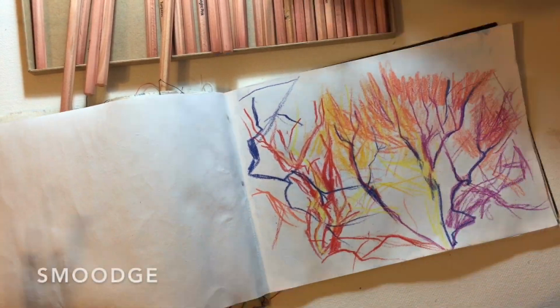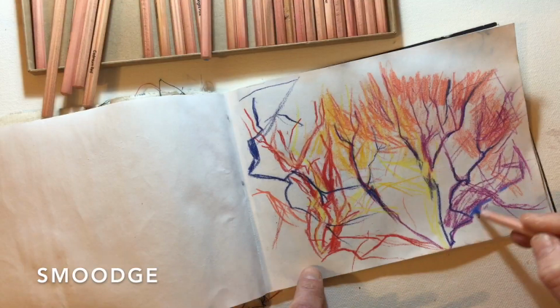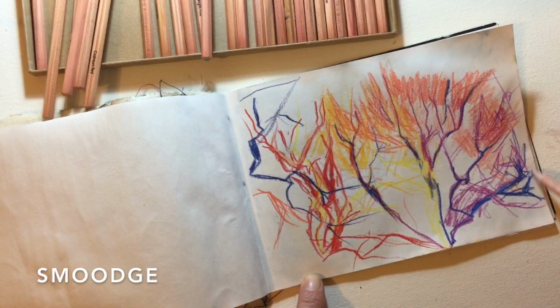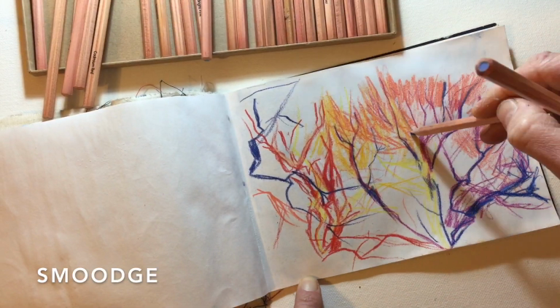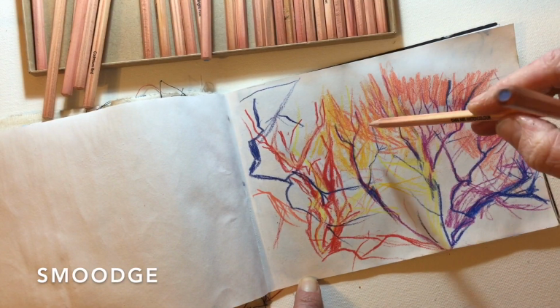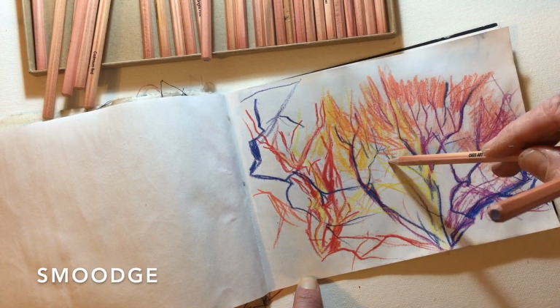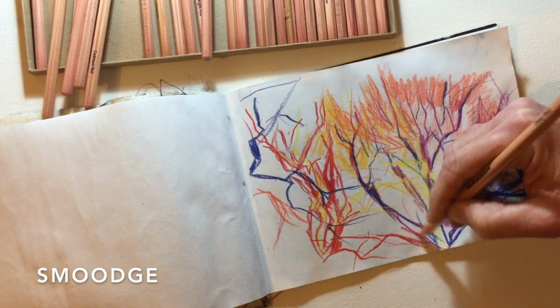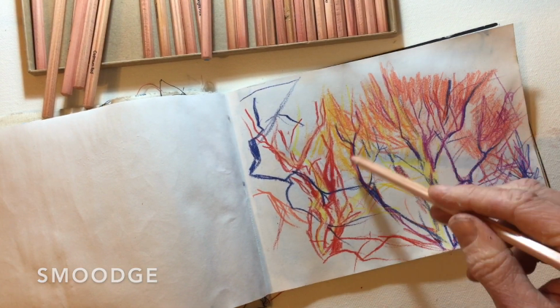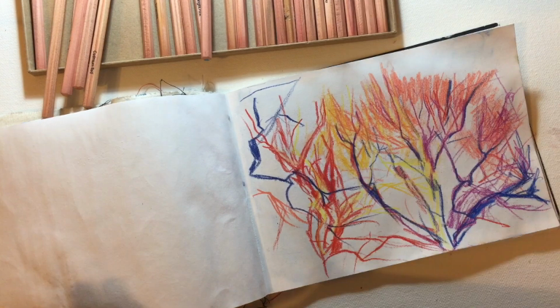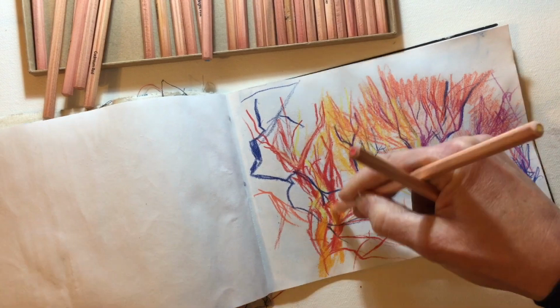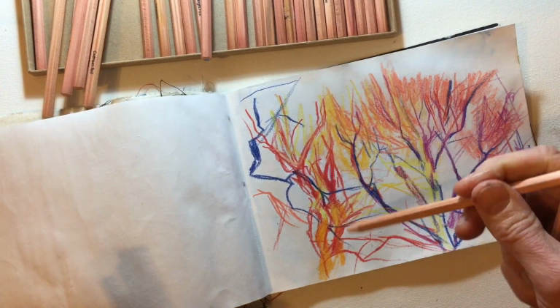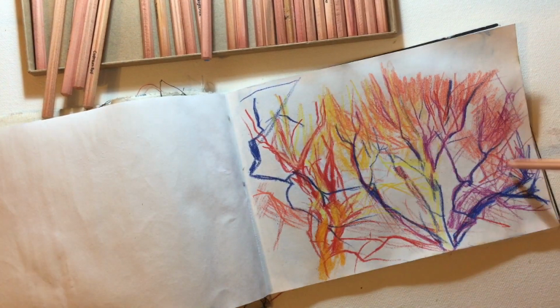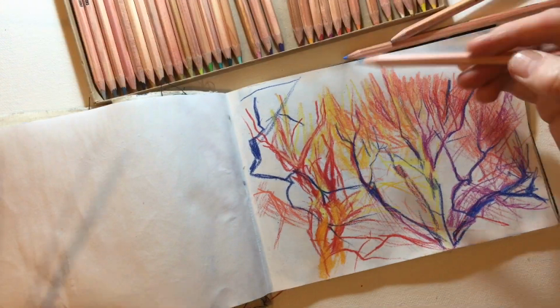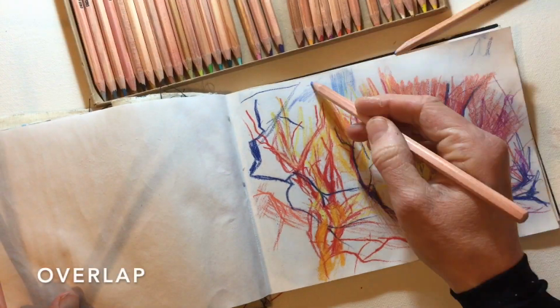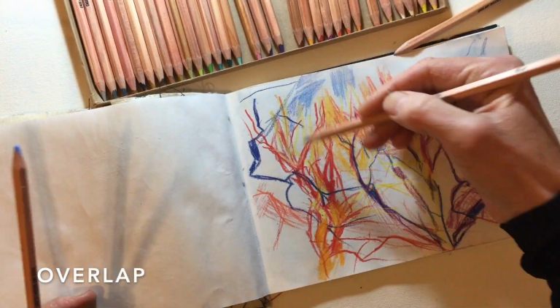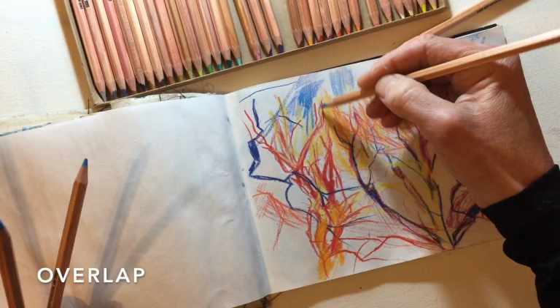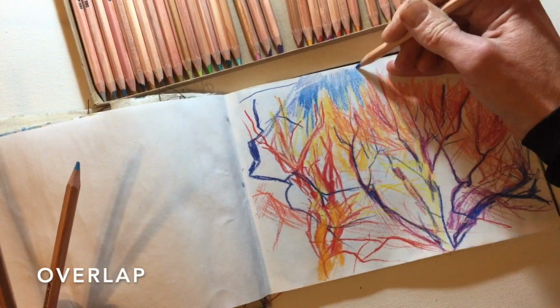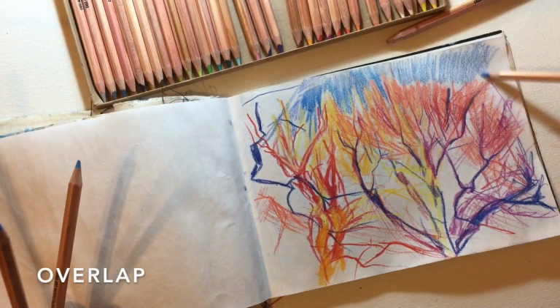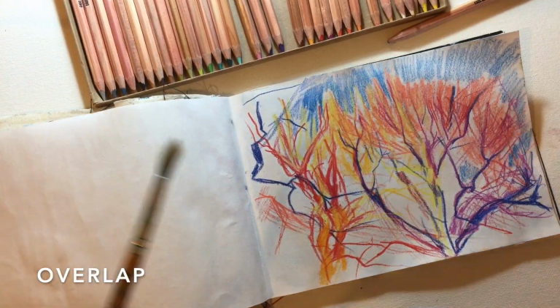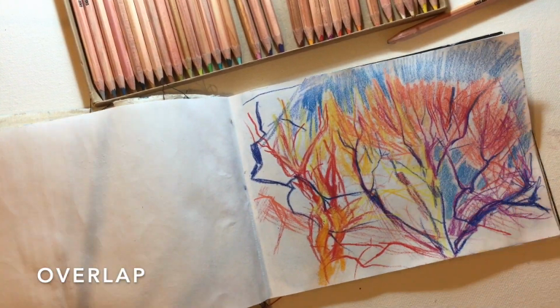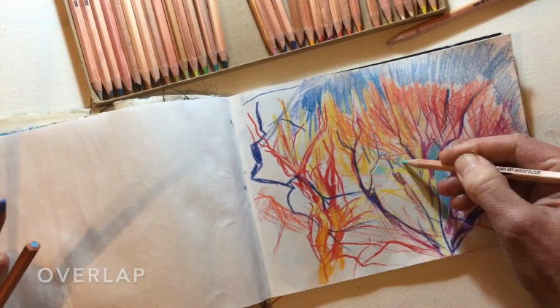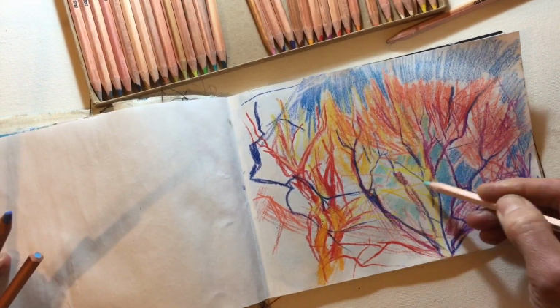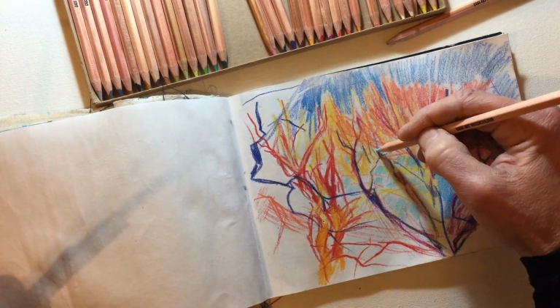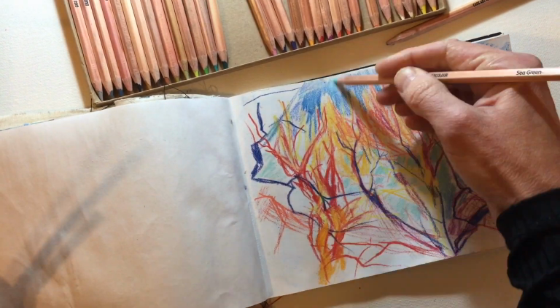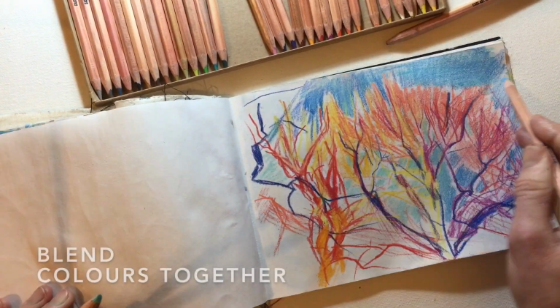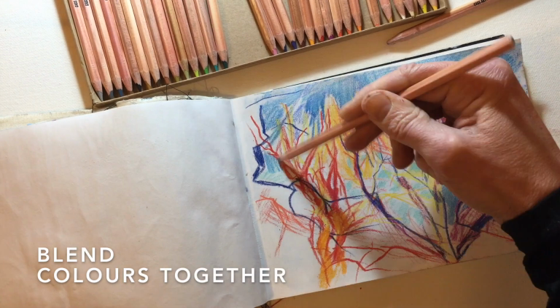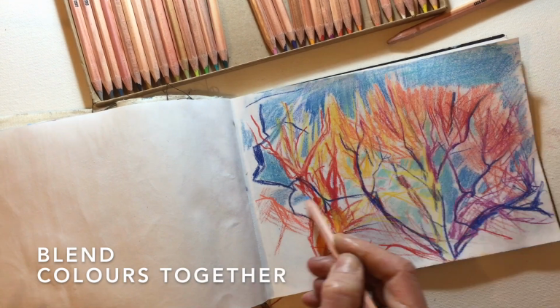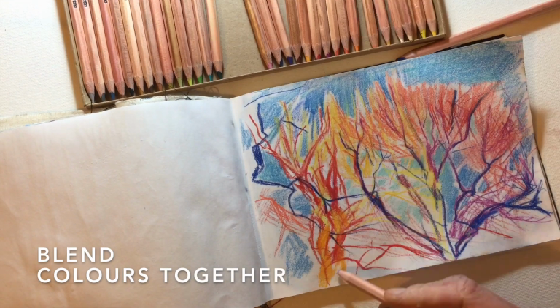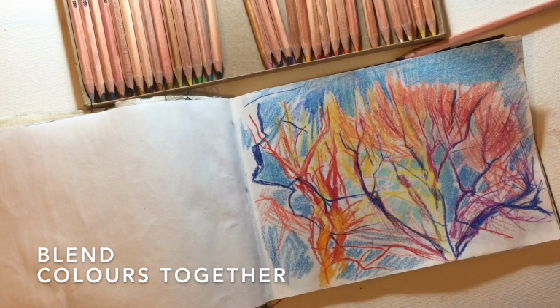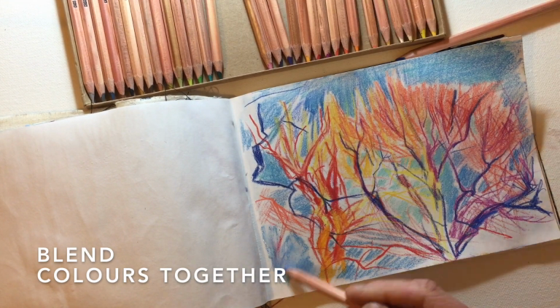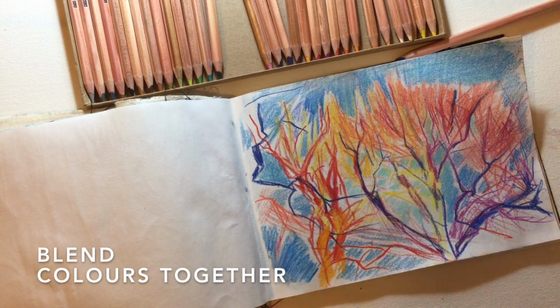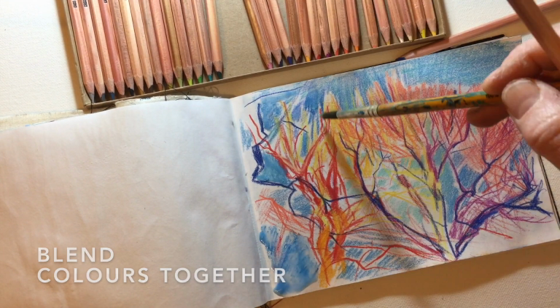You can smoosh and overlap, blend colors together, and with a sharp pencil tip you can use them to define fine lines, details and shapes.